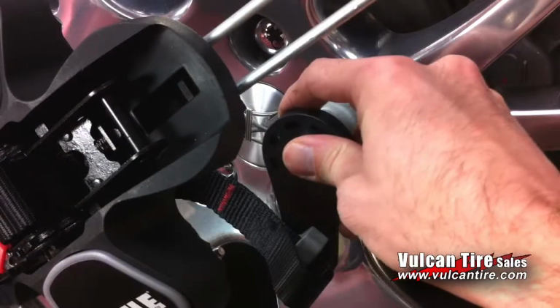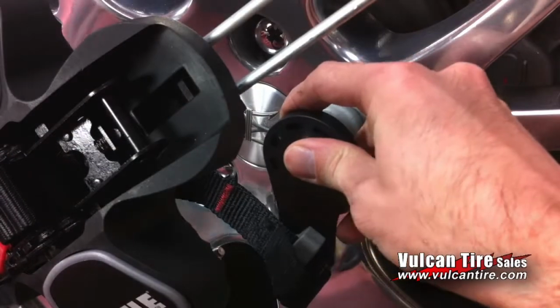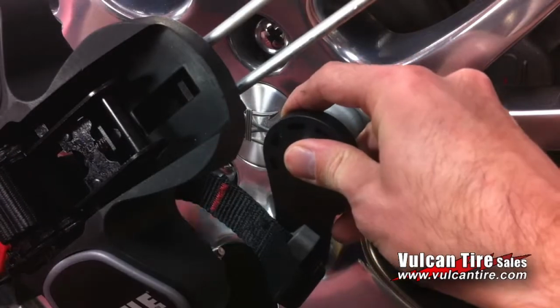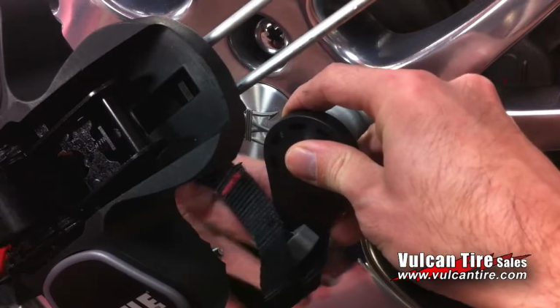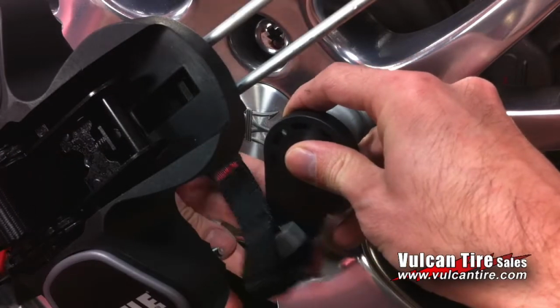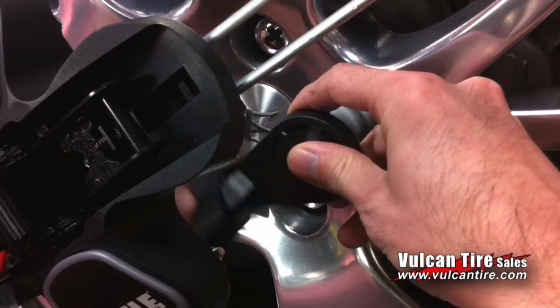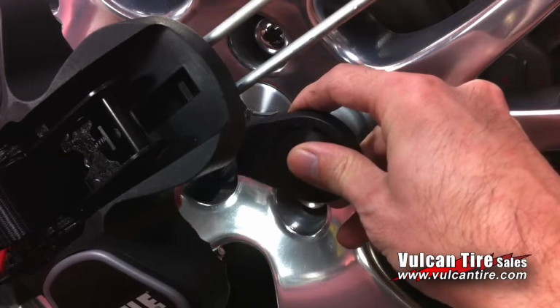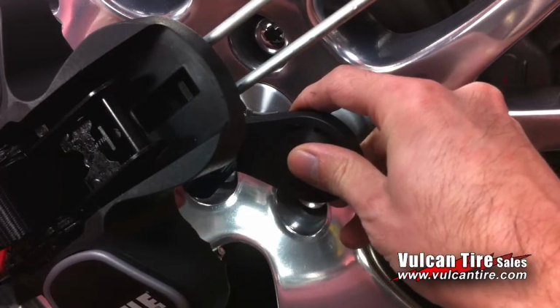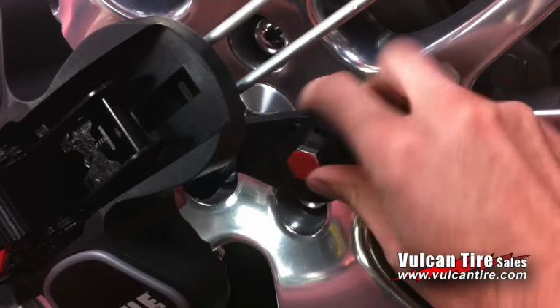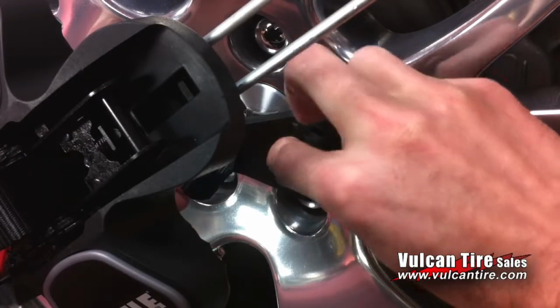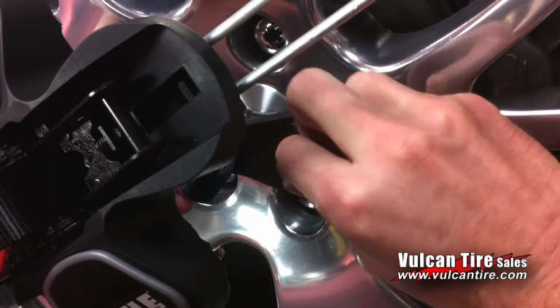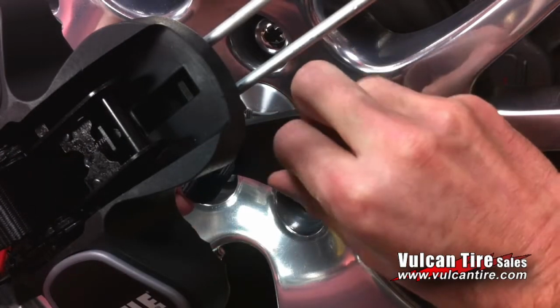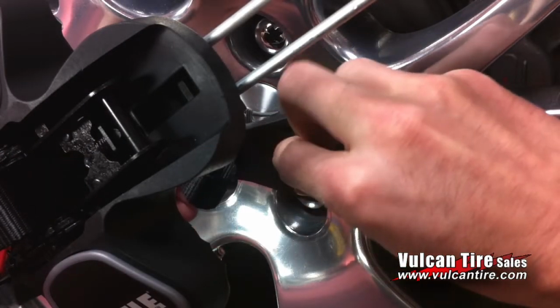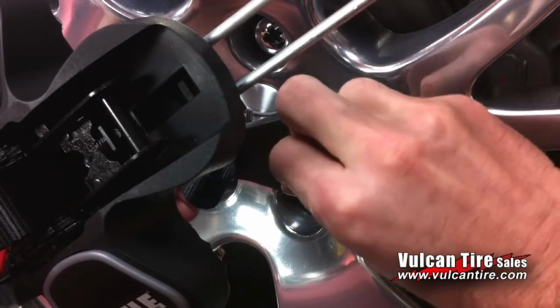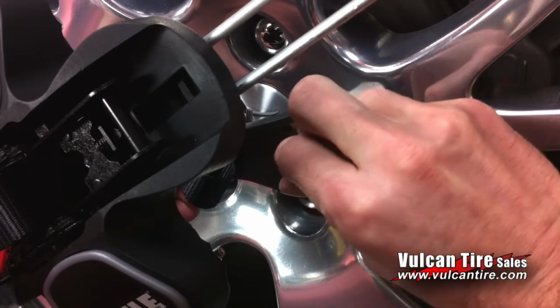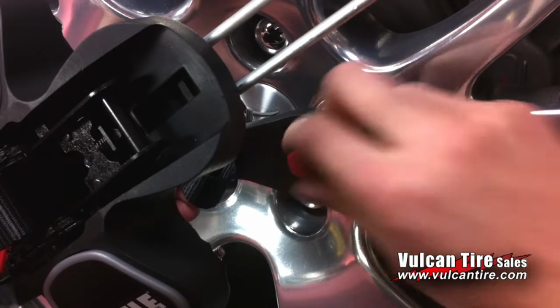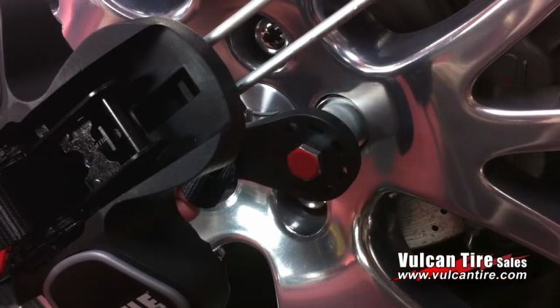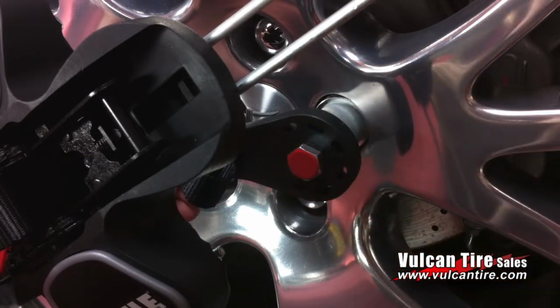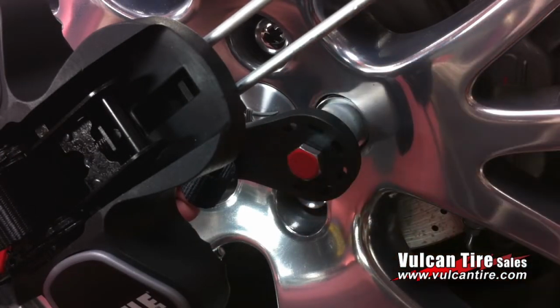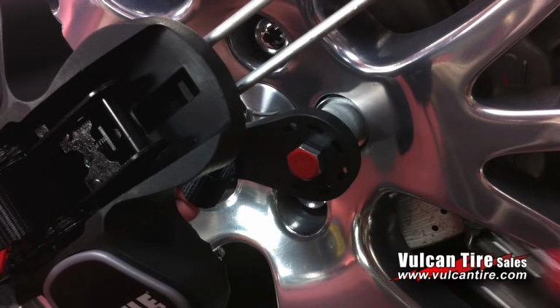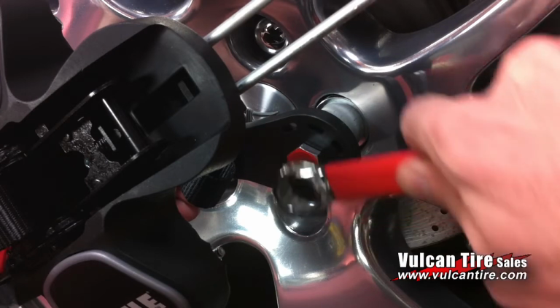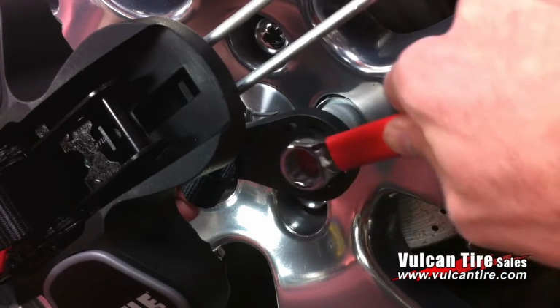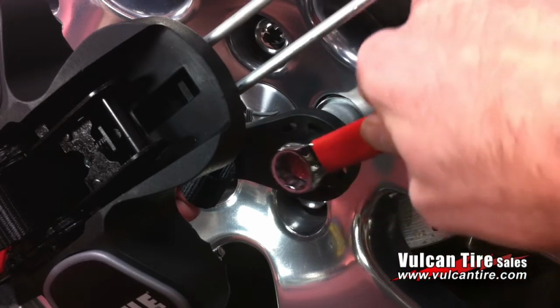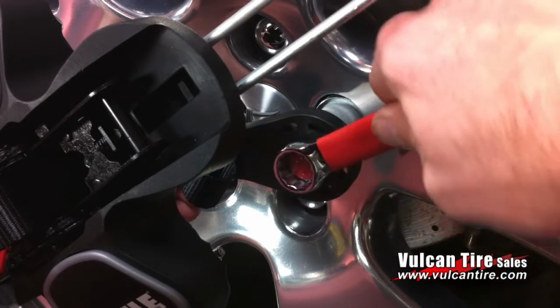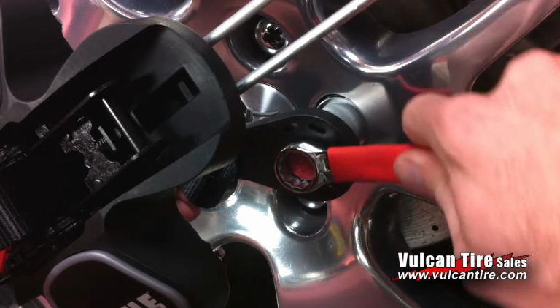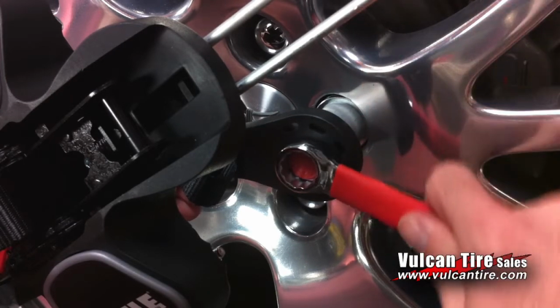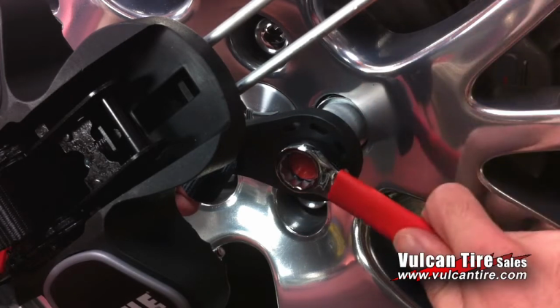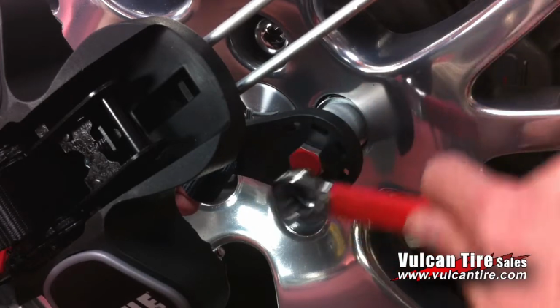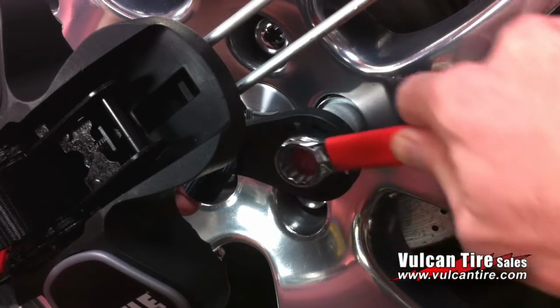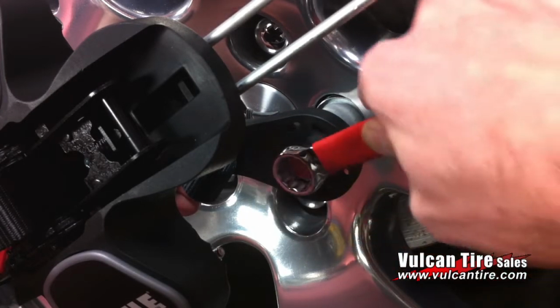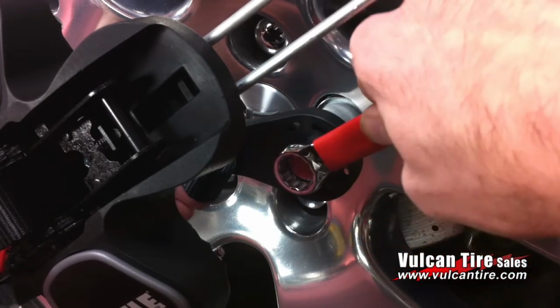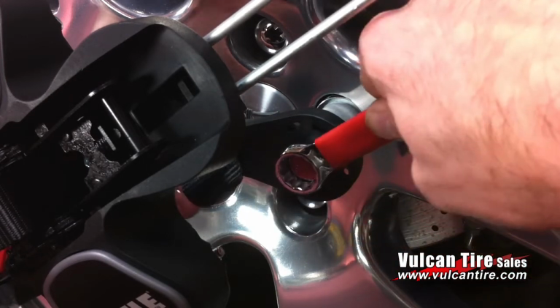Then position the black arm so the red tip is facing toward the center of the wheel. Then tighten the red bolt.